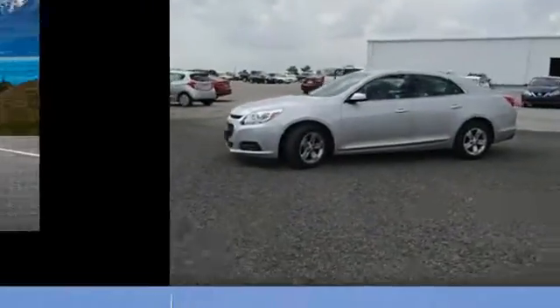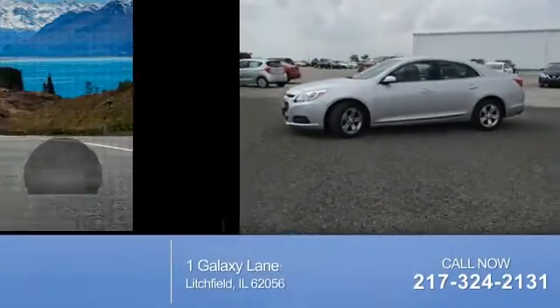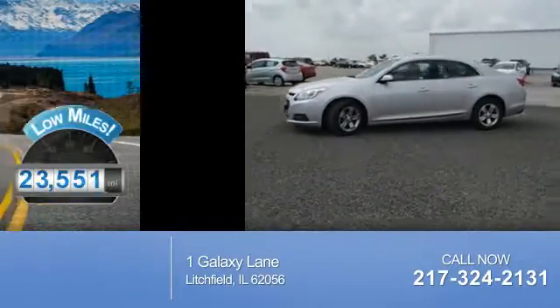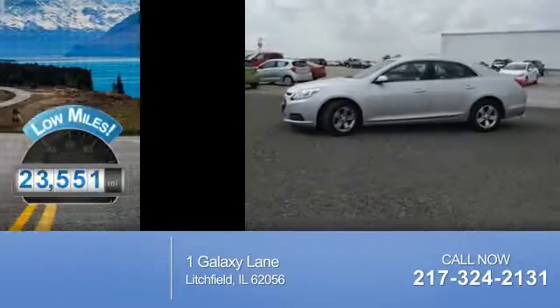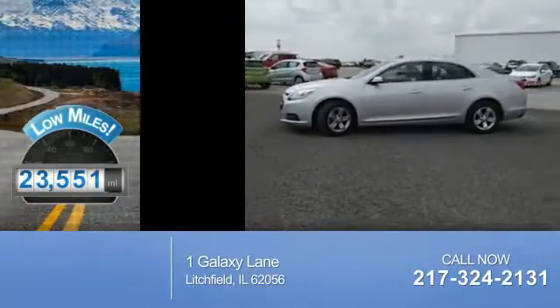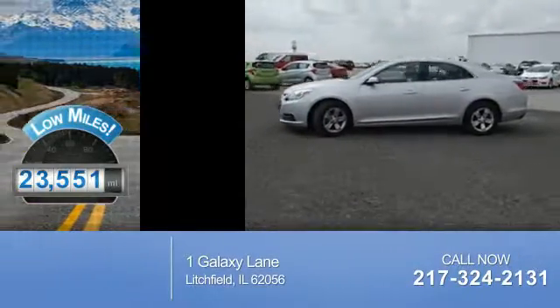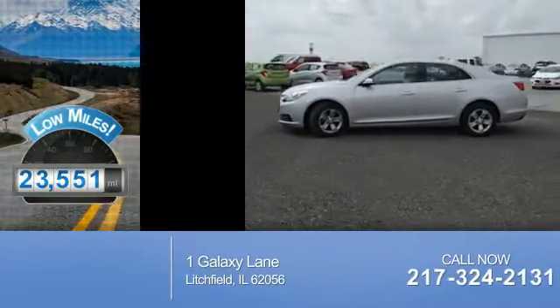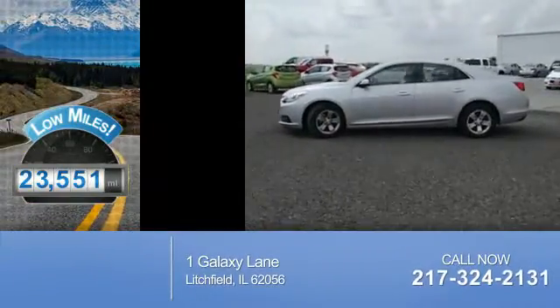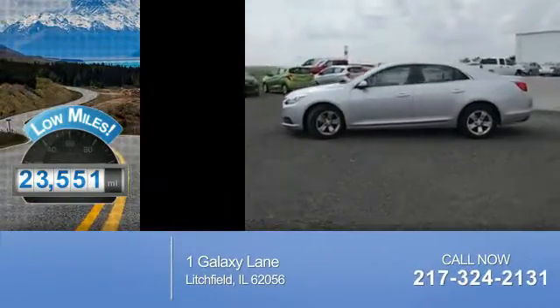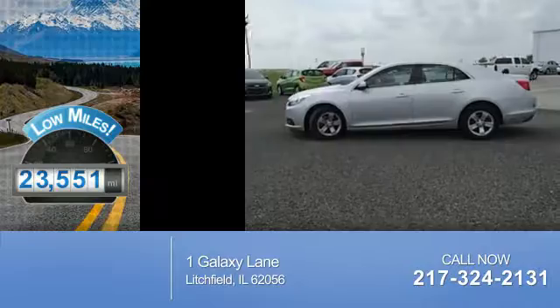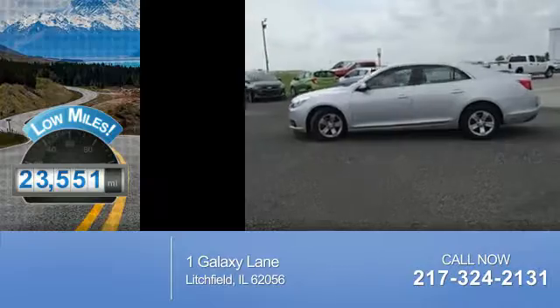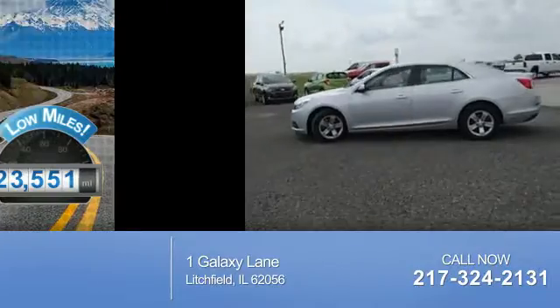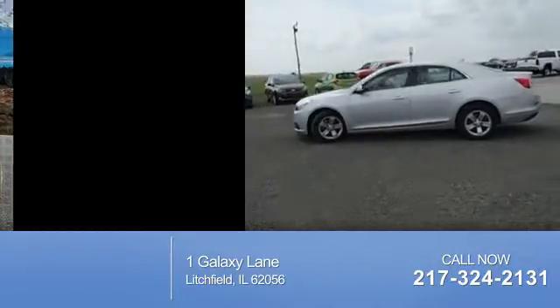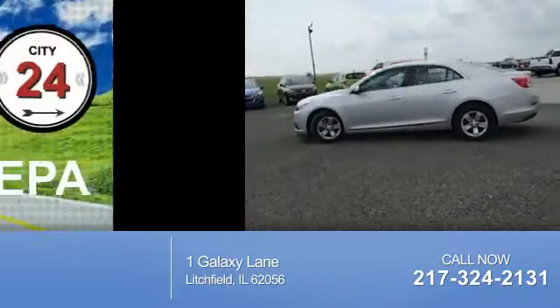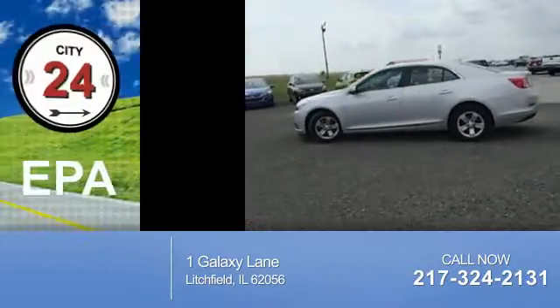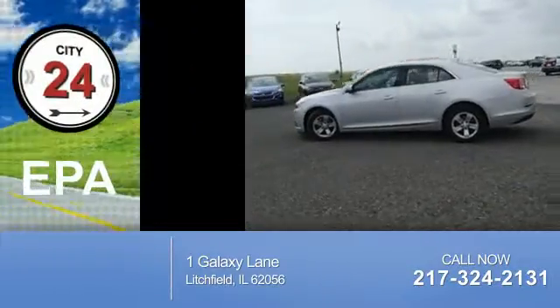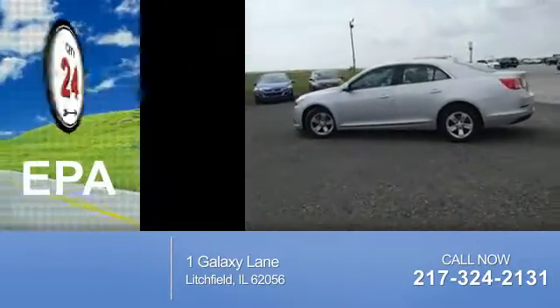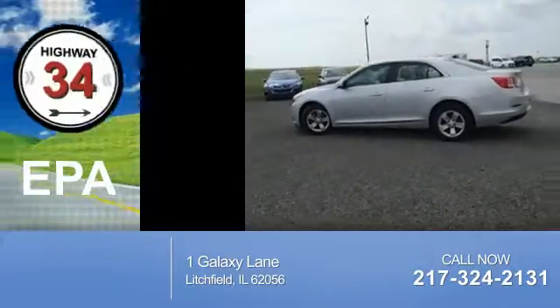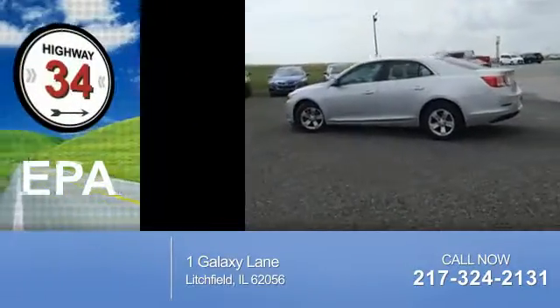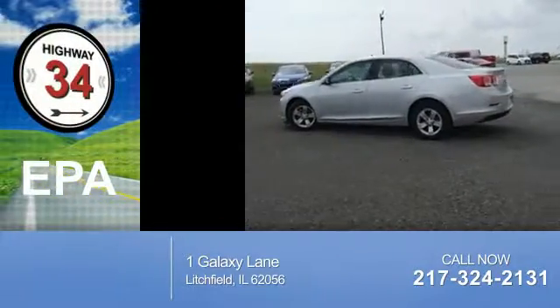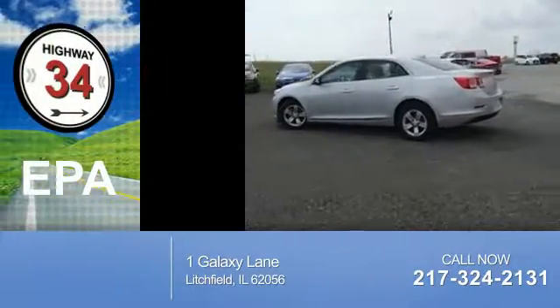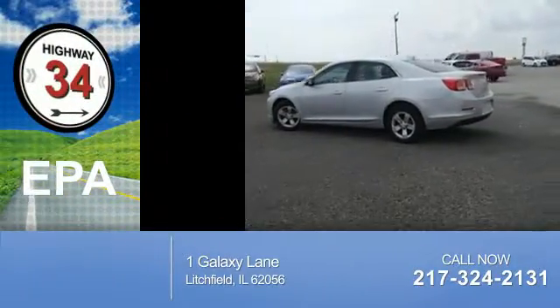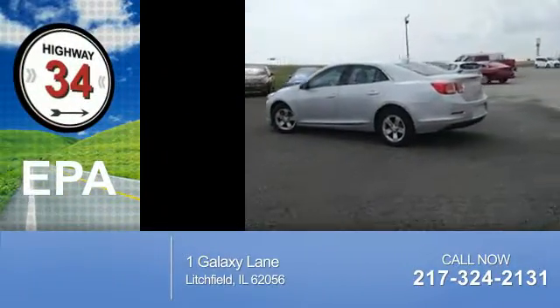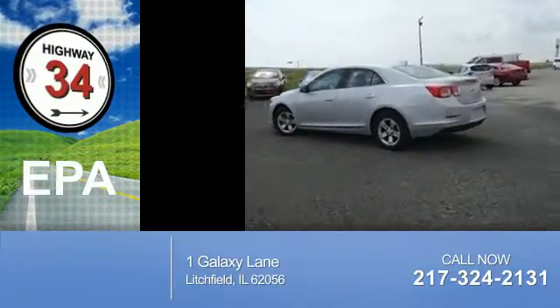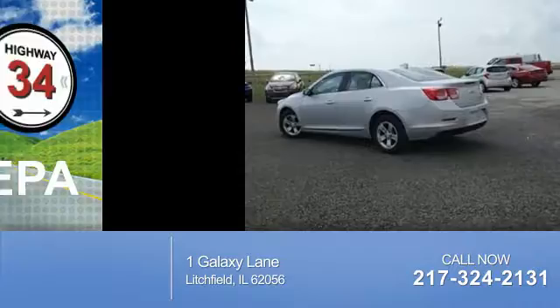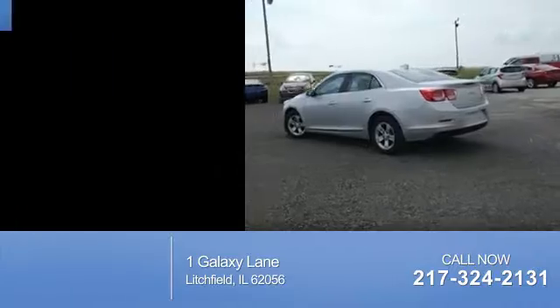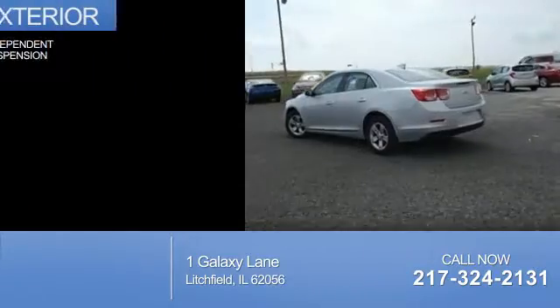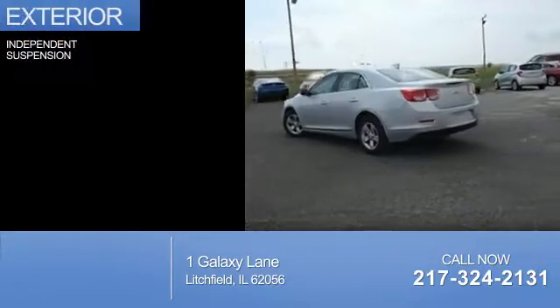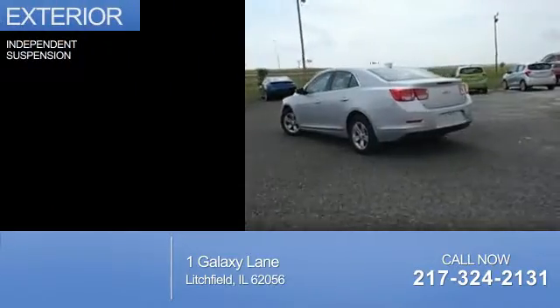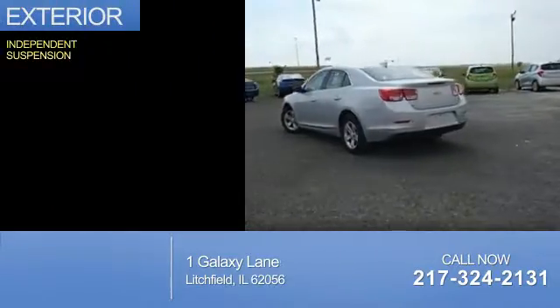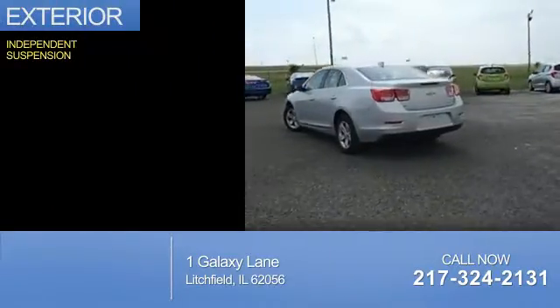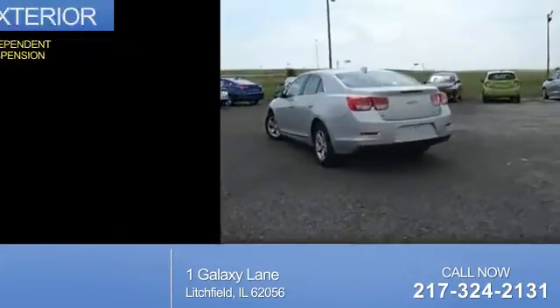With fewer than 25,000 miles, this vehicle has a long road ahead. Great fuel efficiency saves you money by requiring fewer trips to the gas station. The features include independent suspension.